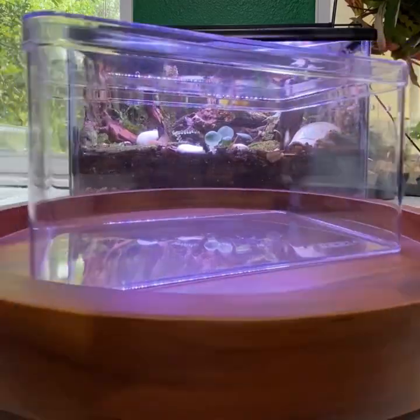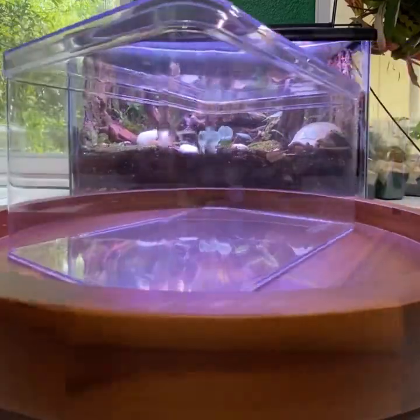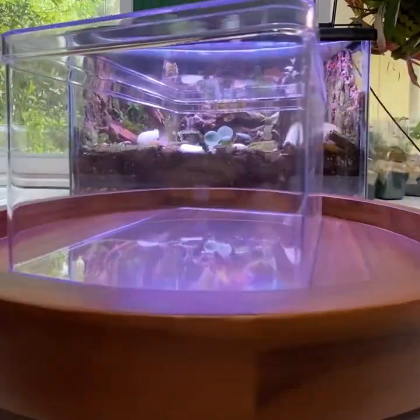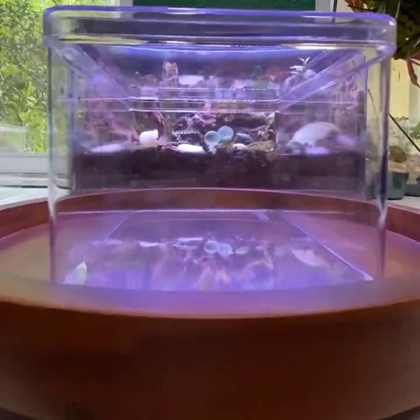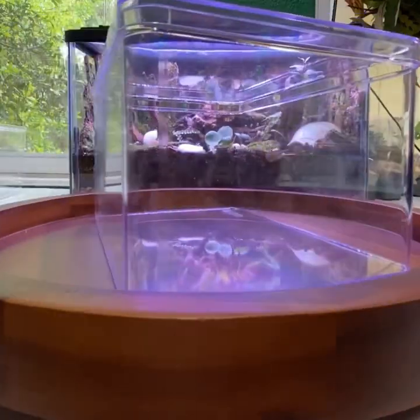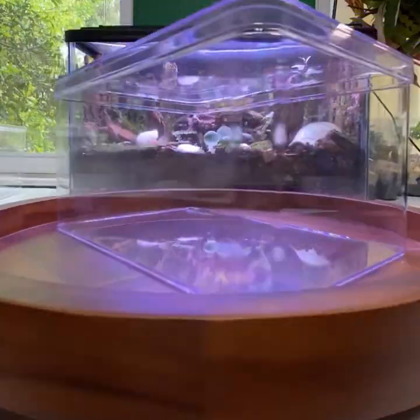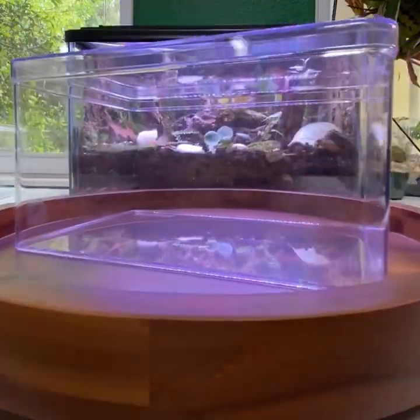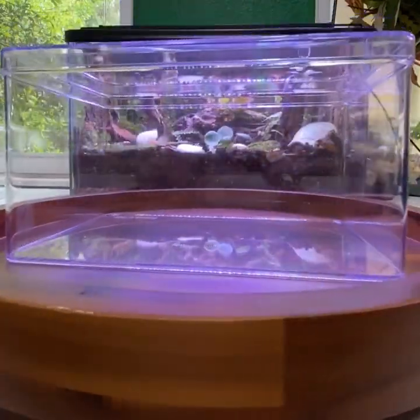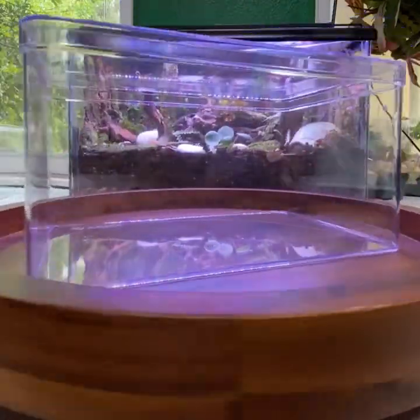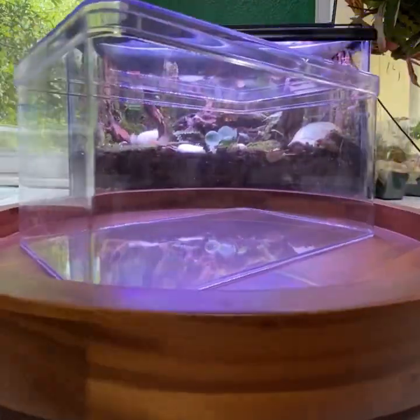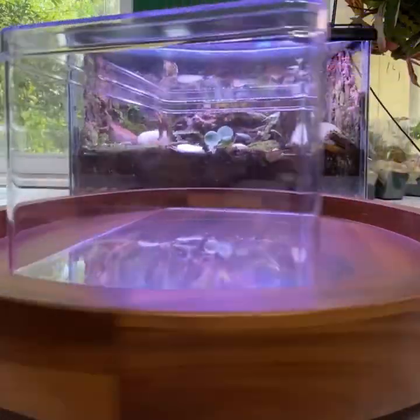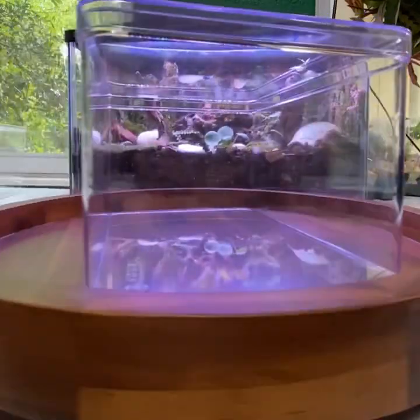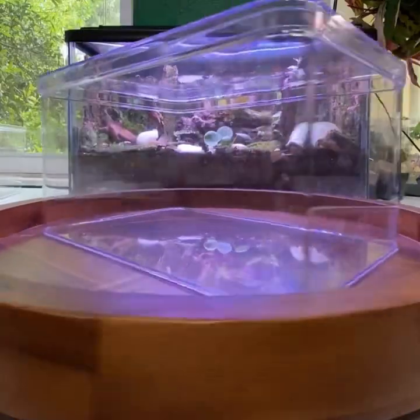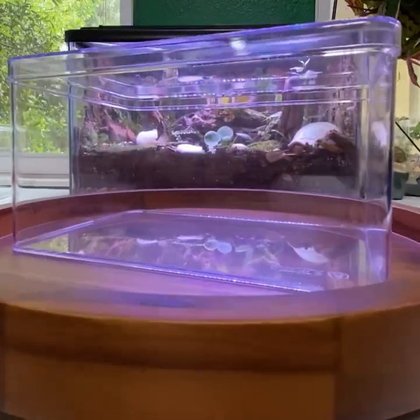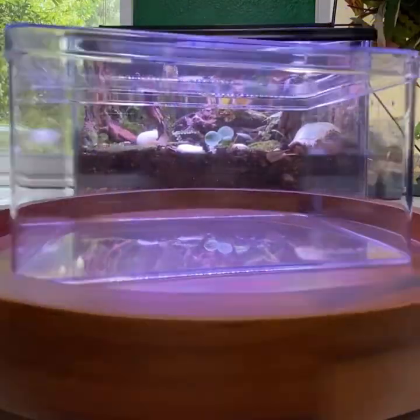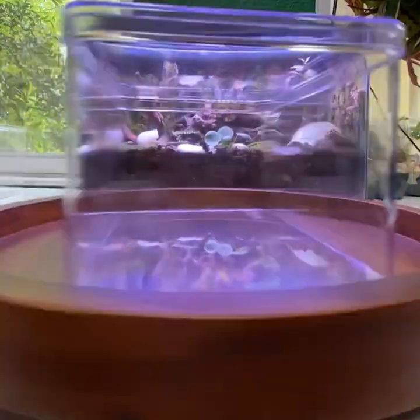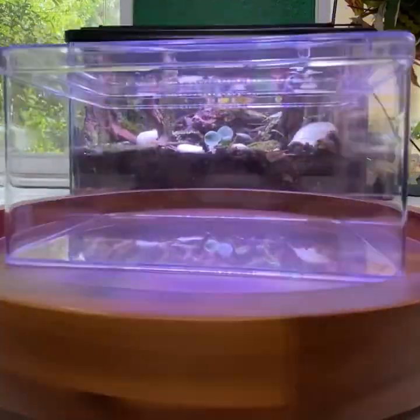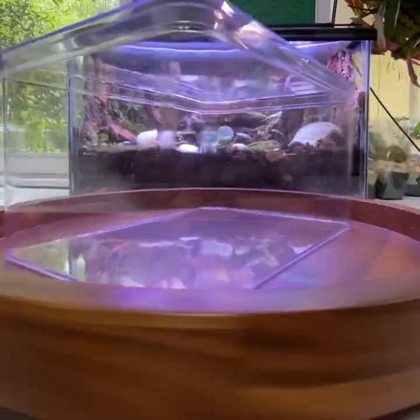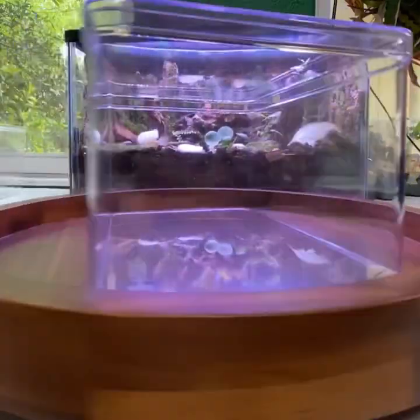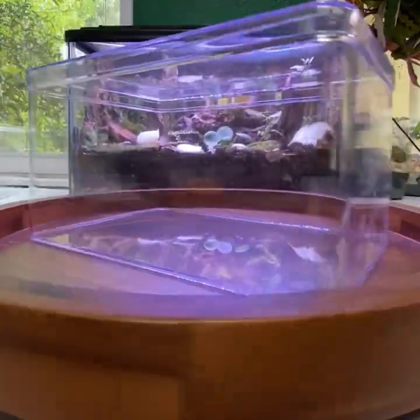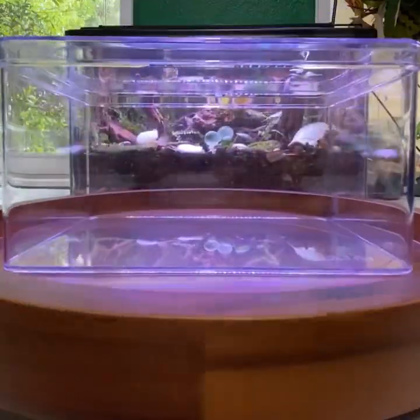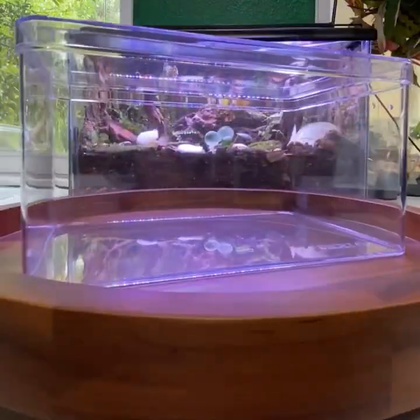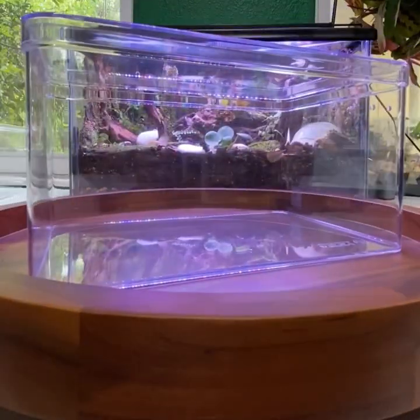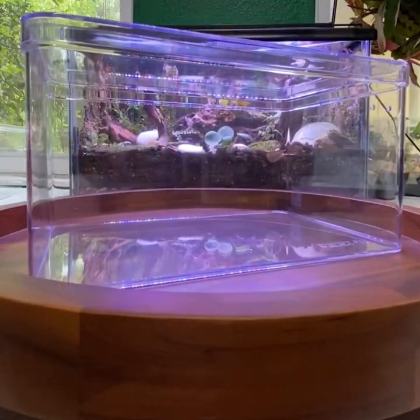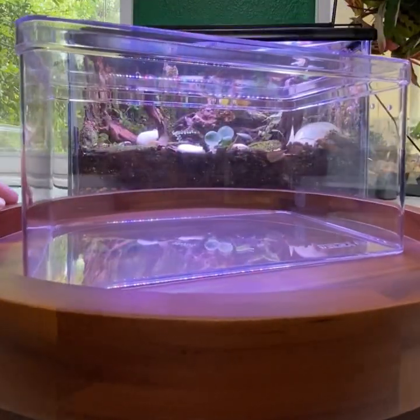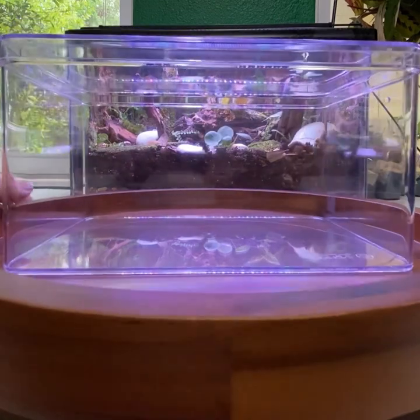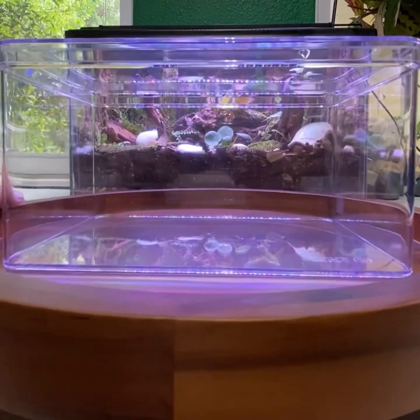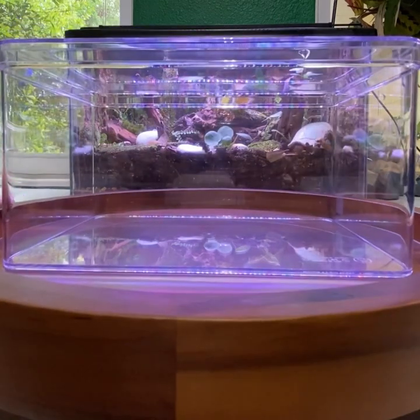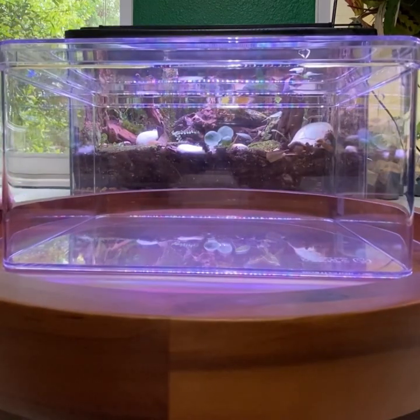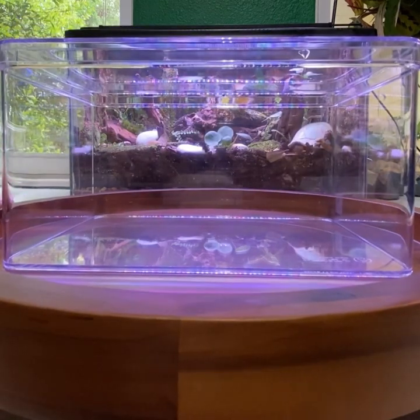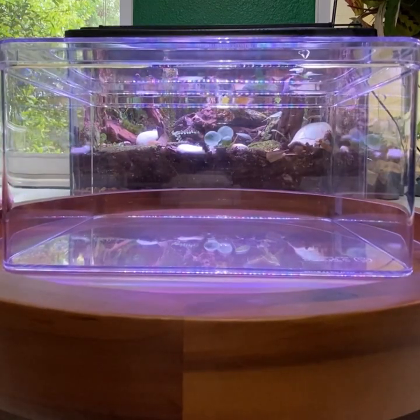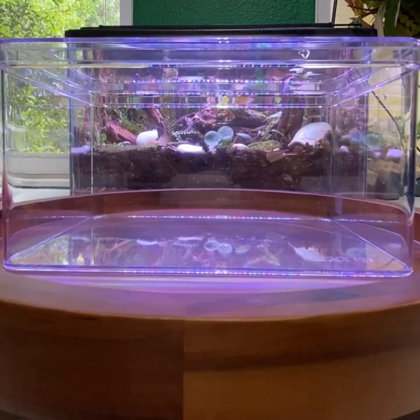Hey there folks, Josh here with Hardix's Zodic Reptile Emporium. Today I'll be walking you through a more deluxe isopod habitat design, which will include an array of different mosses in a handcrafted limestone cave.